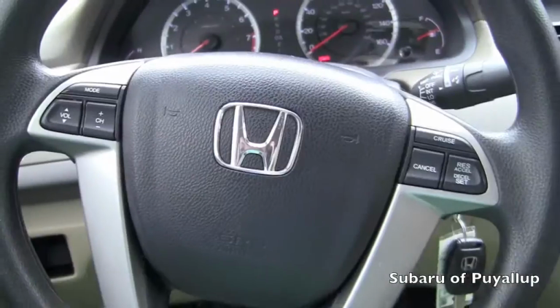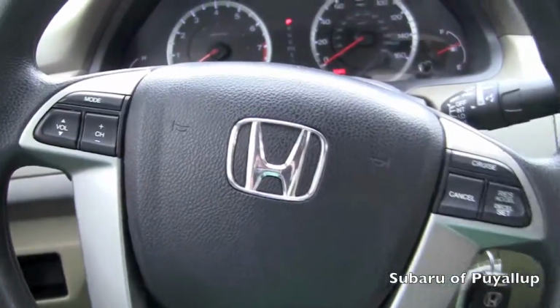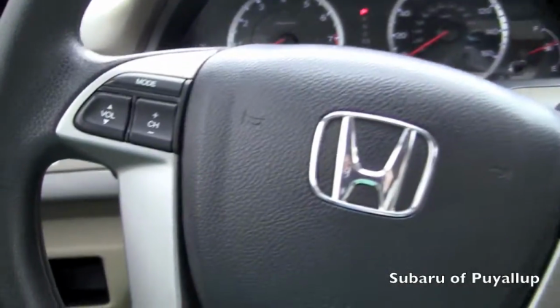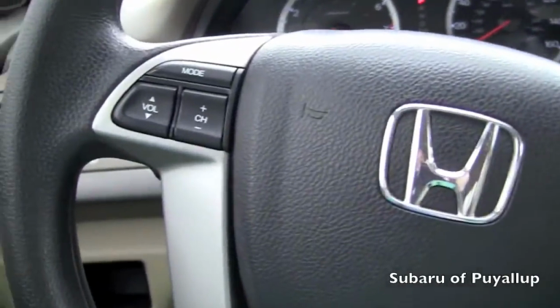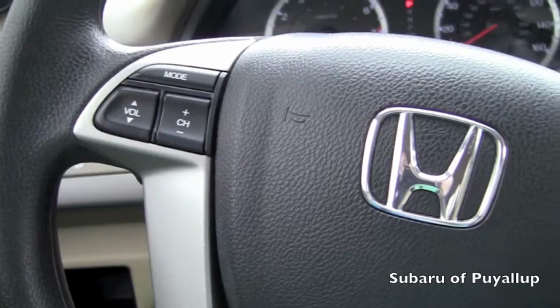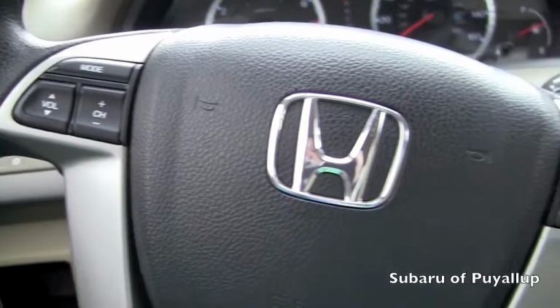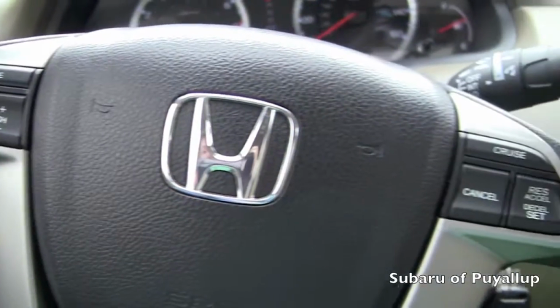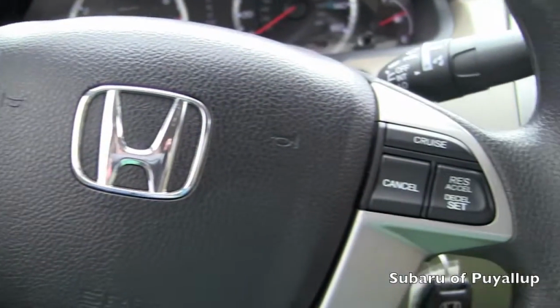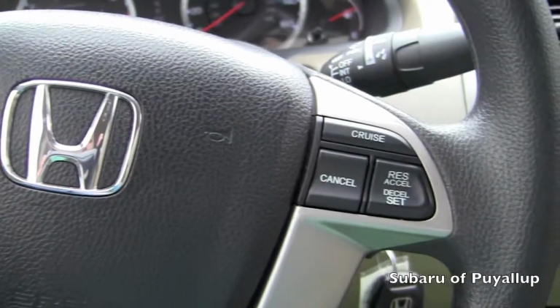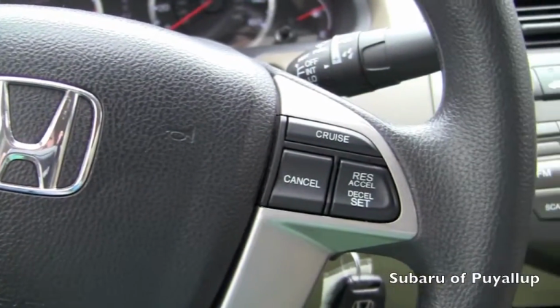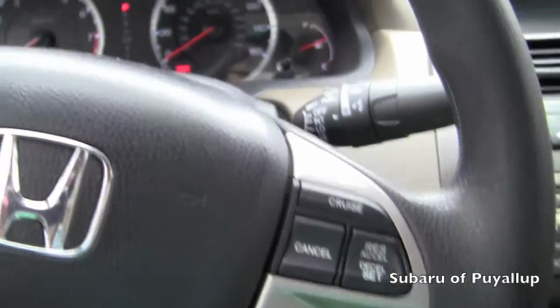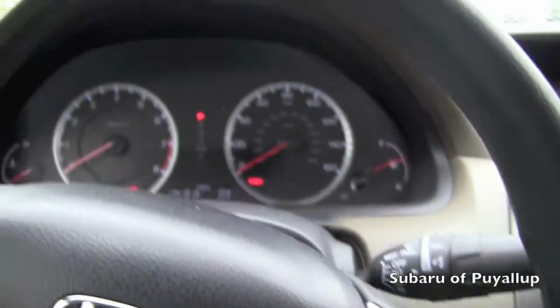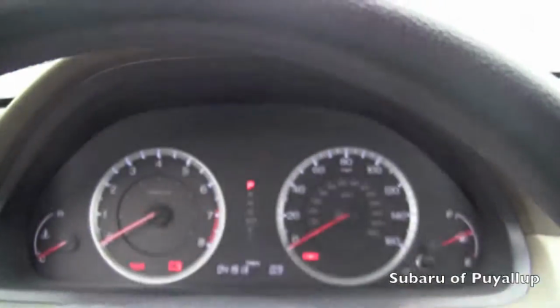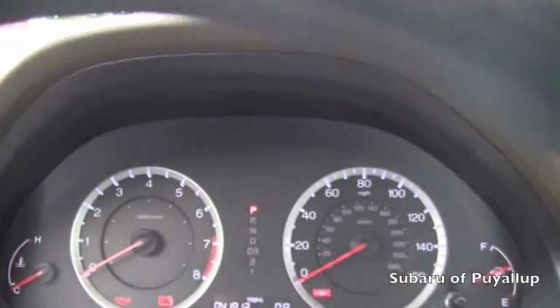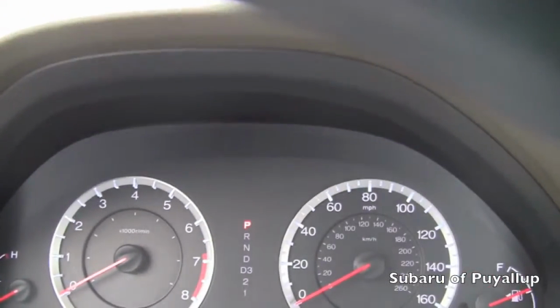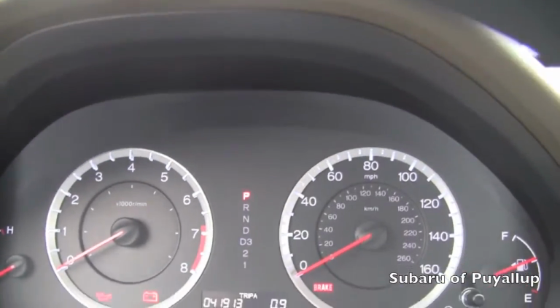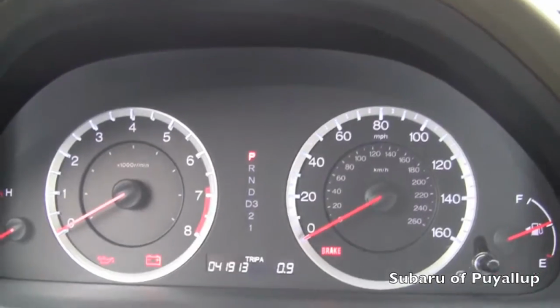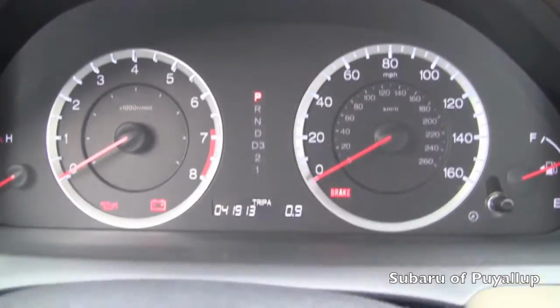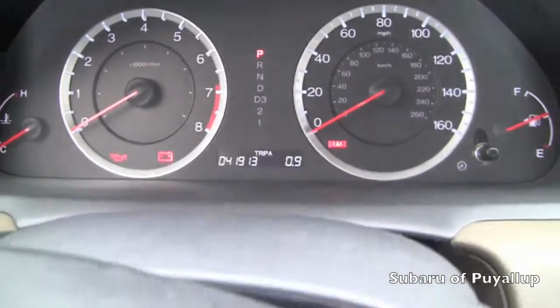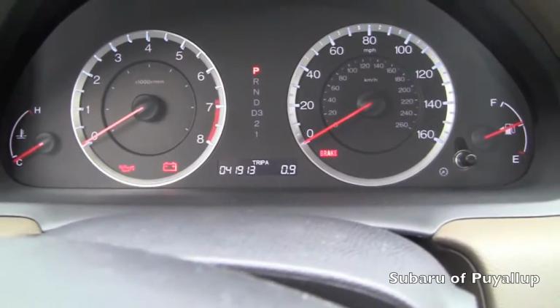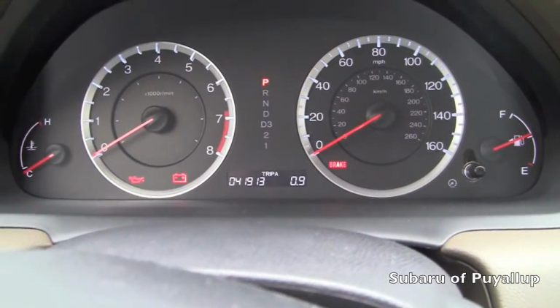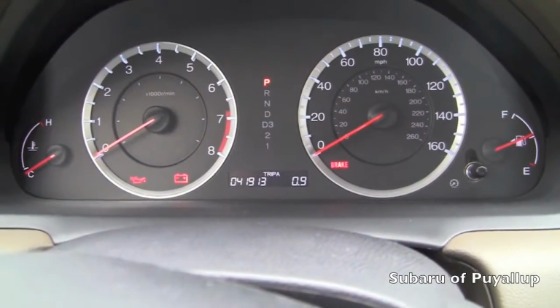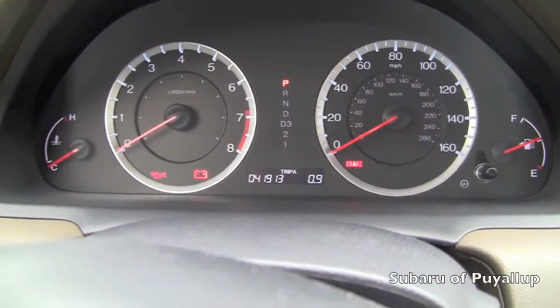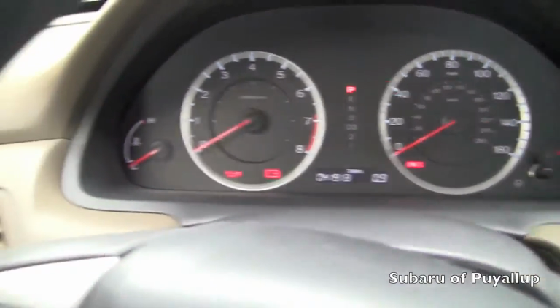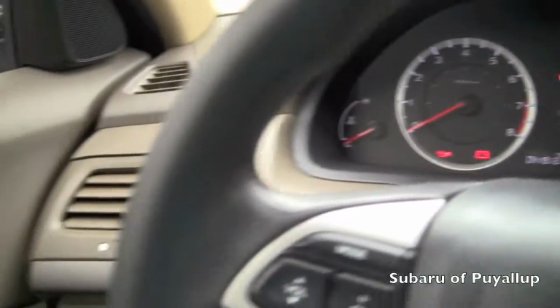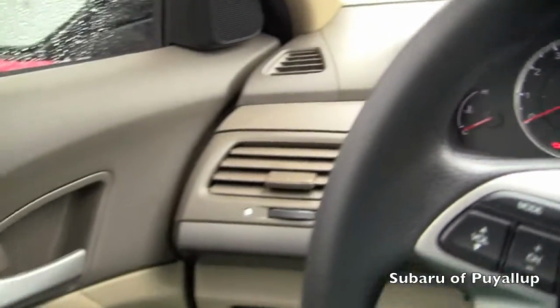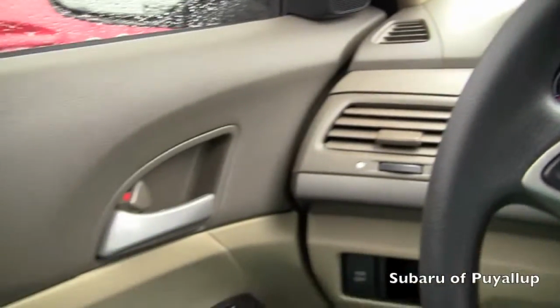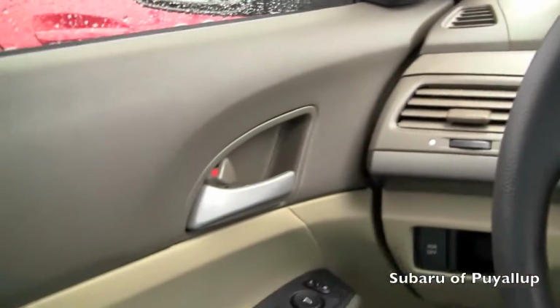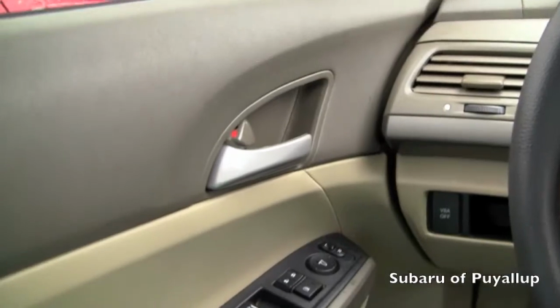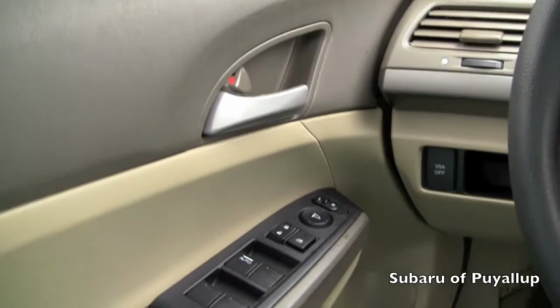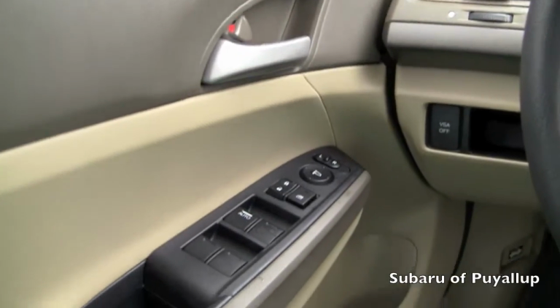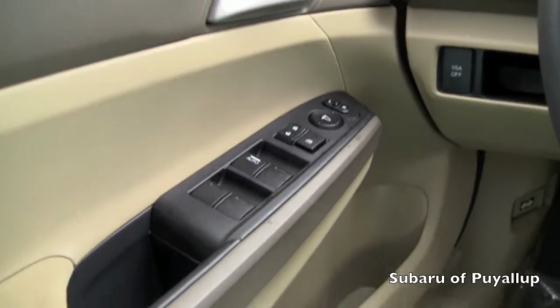It does have the controls on the steering wheel. I do not have the car turned on all the way, which is why all the lights are on, but it does have 41,913 miles on it right now. It's got the power locks and windows.